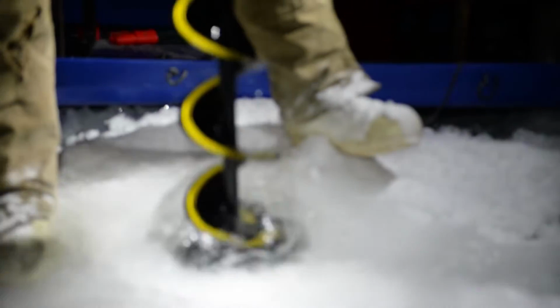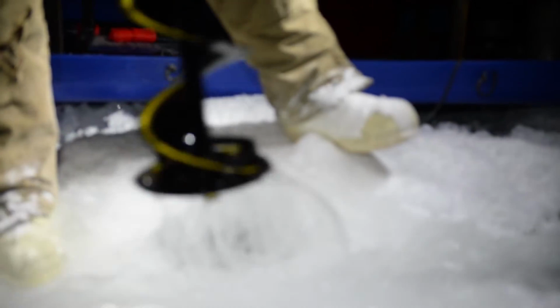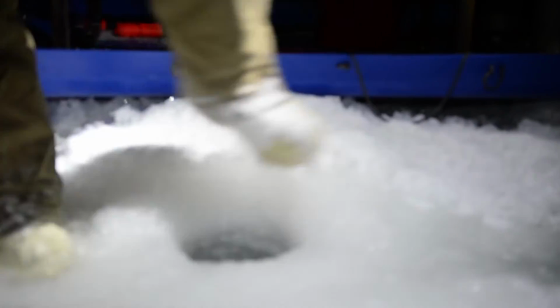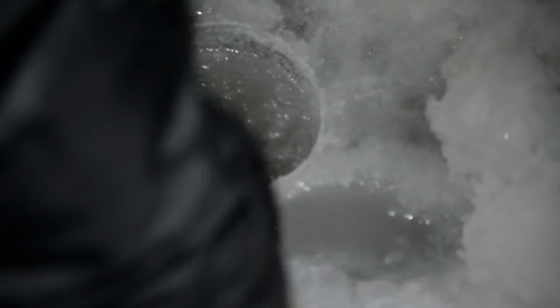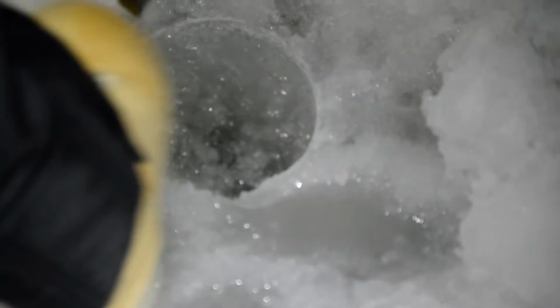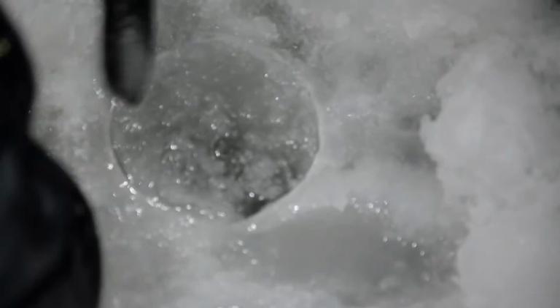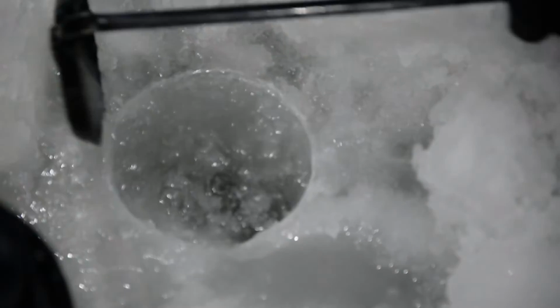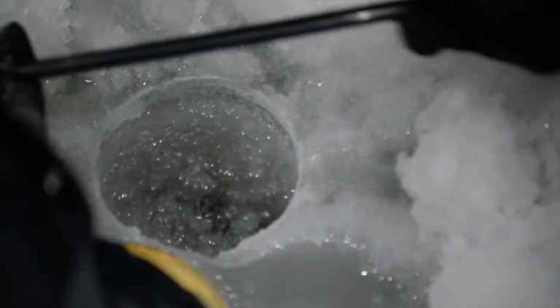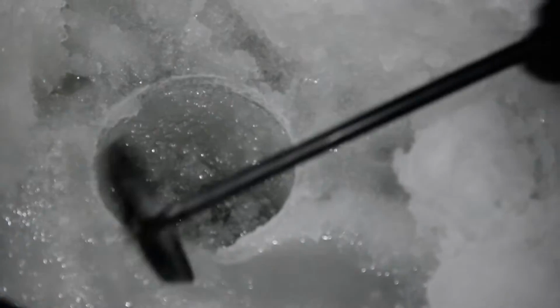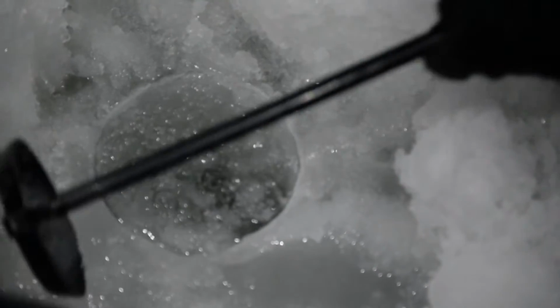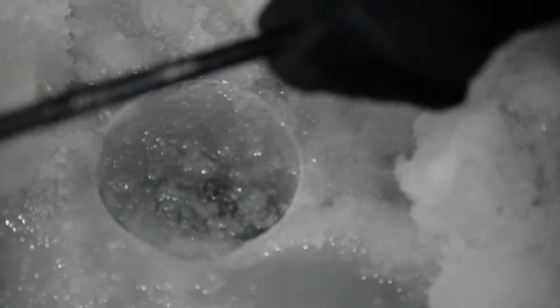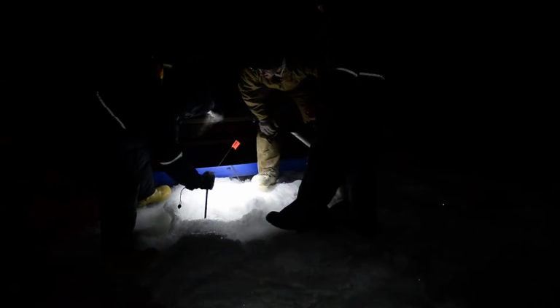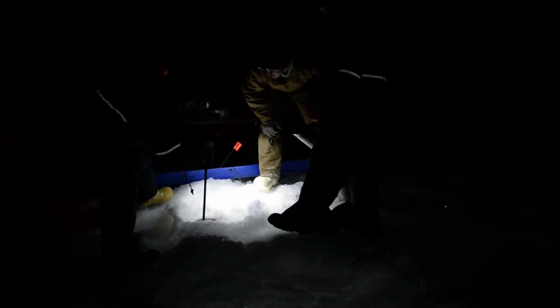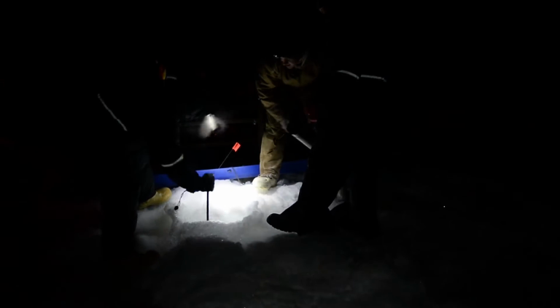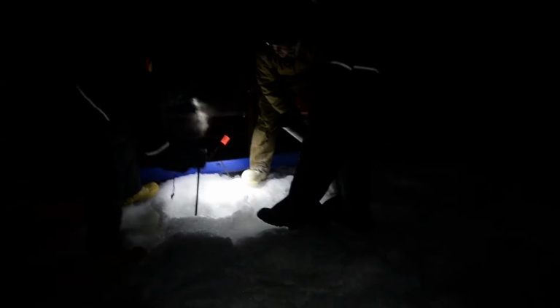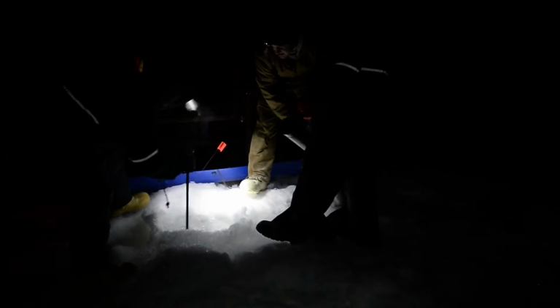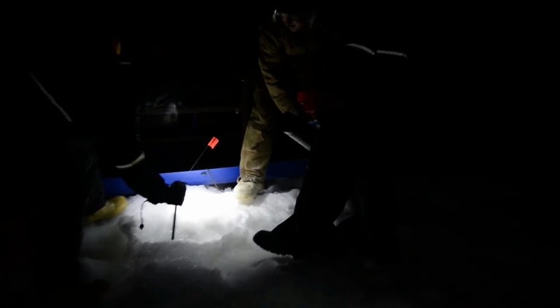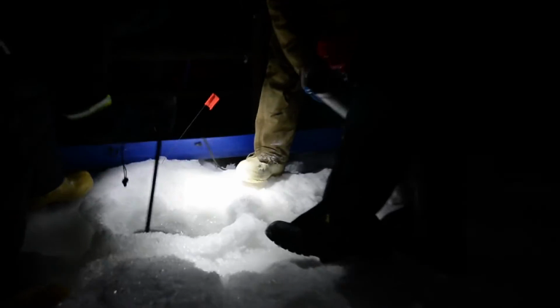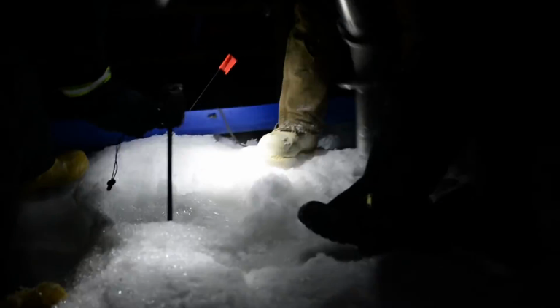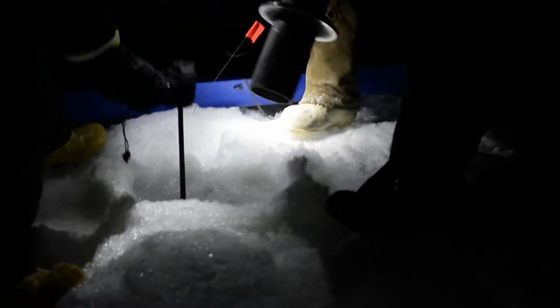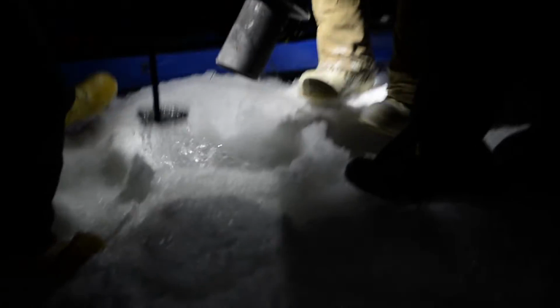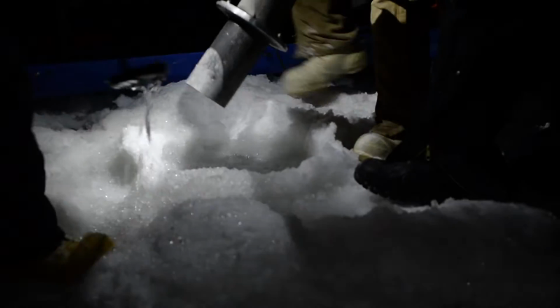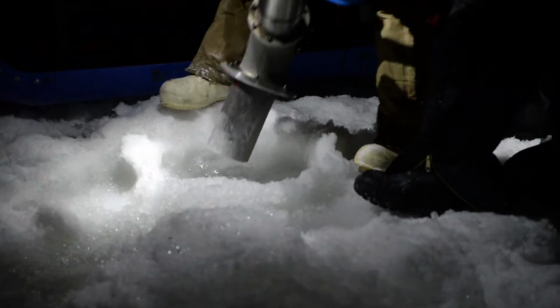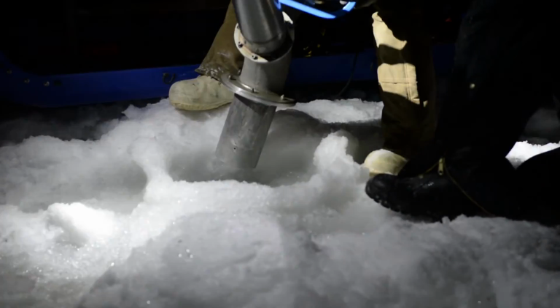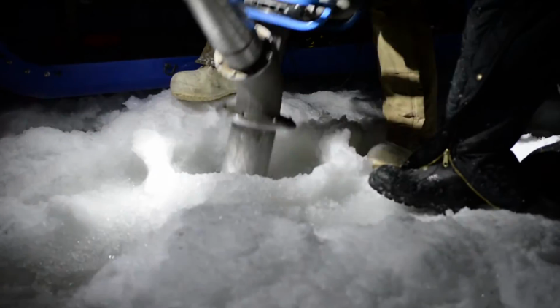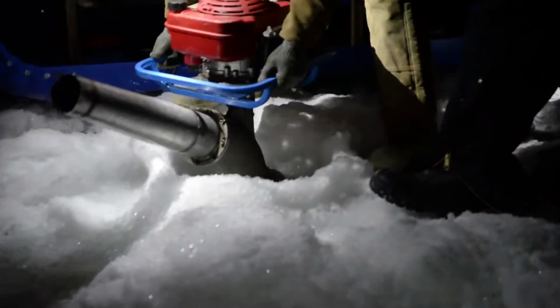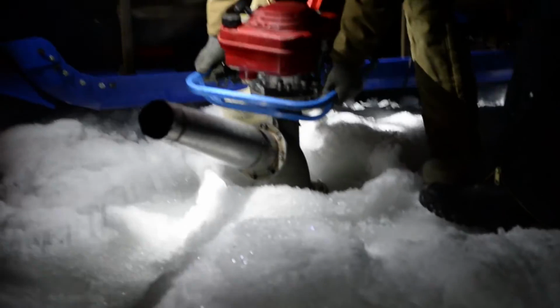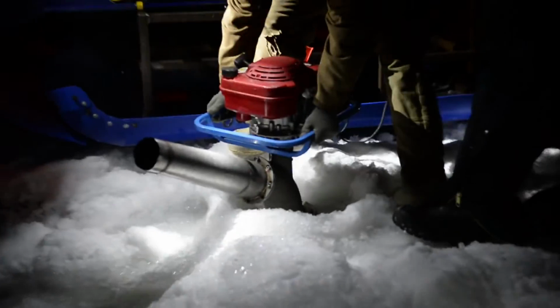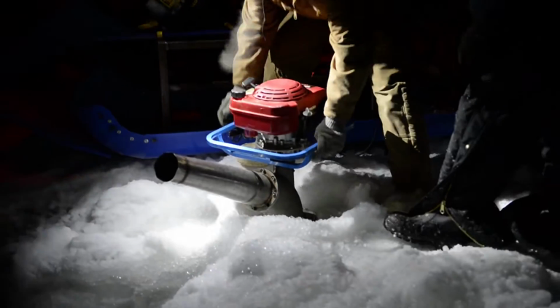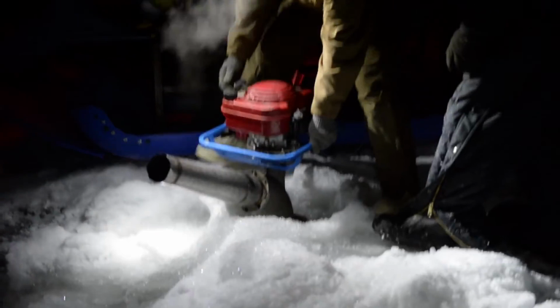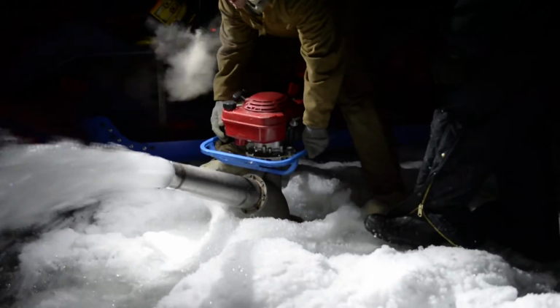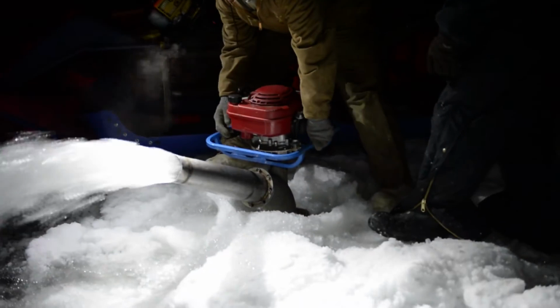The other option is we can fly fuel in, but the cost would be exponentially higher than what it is right now. Eventually they'll be hauling probably double tankers full of fuel out here across this bridge.